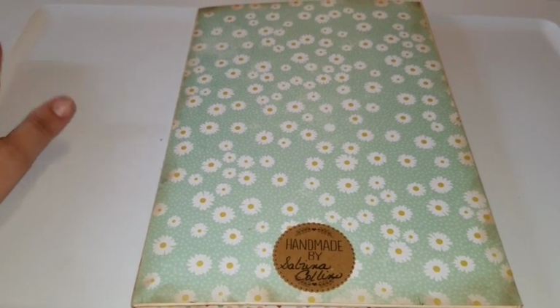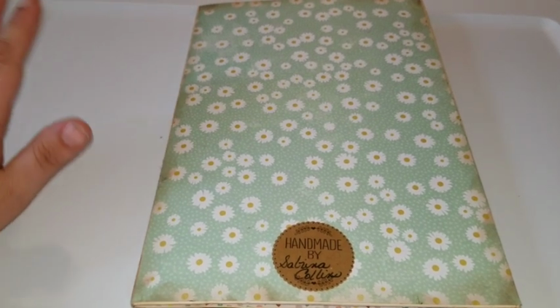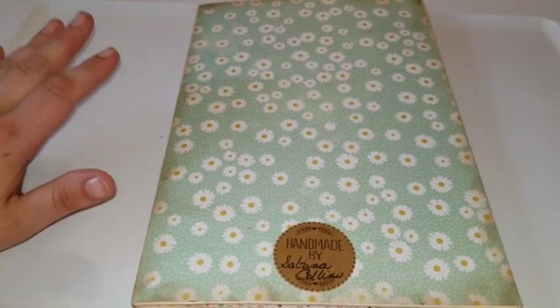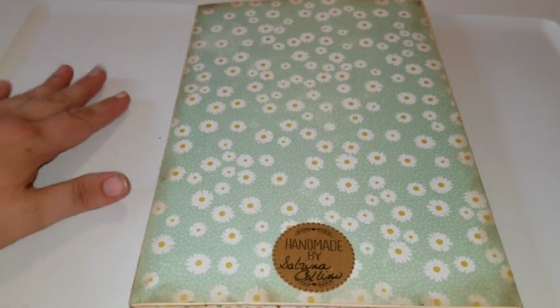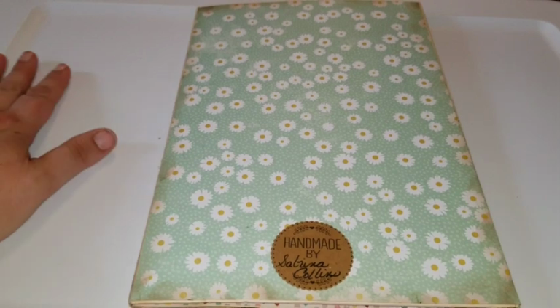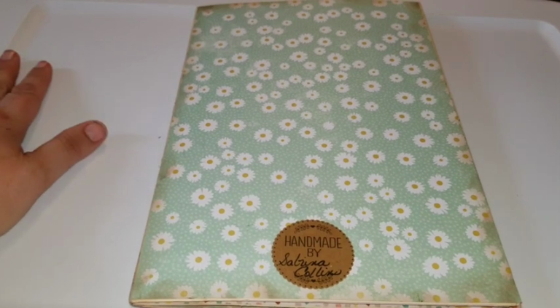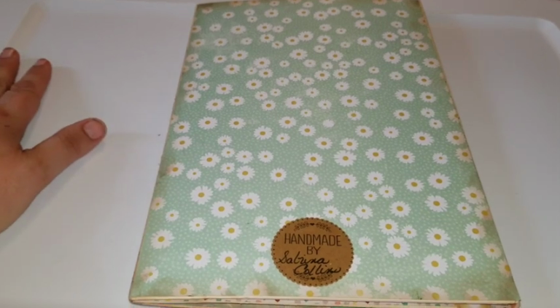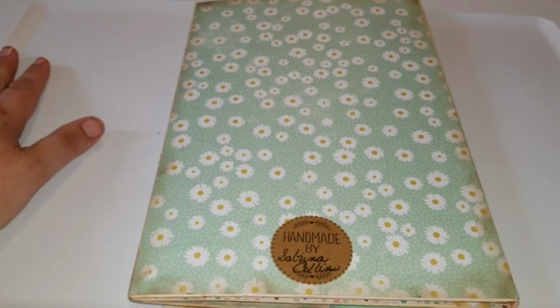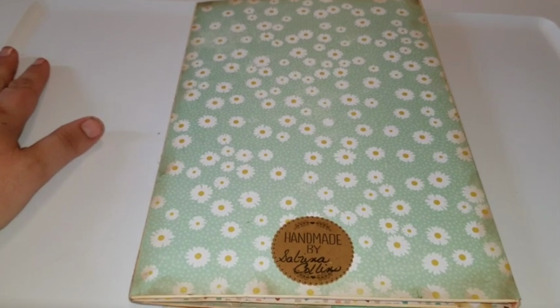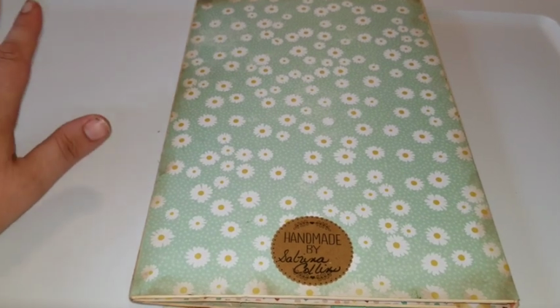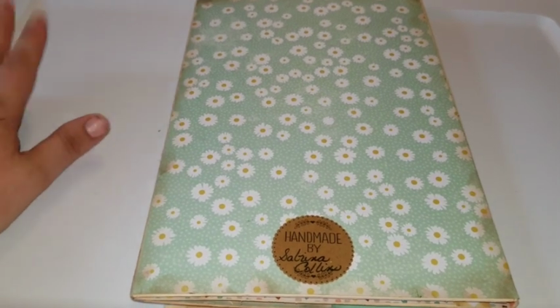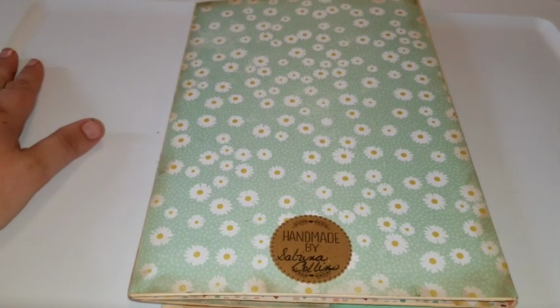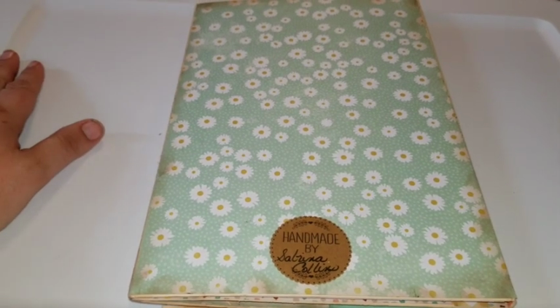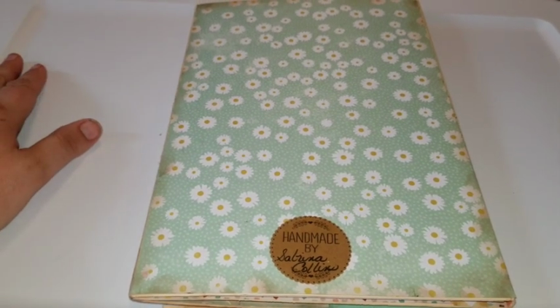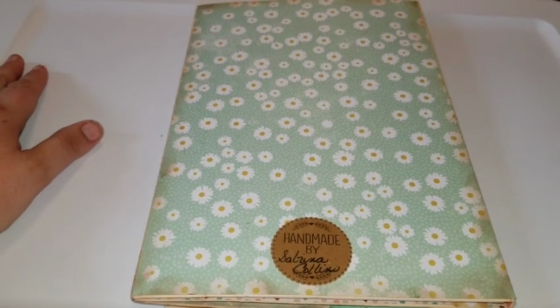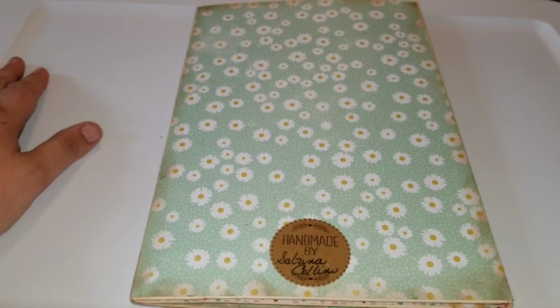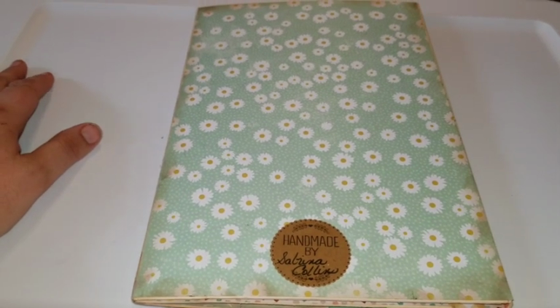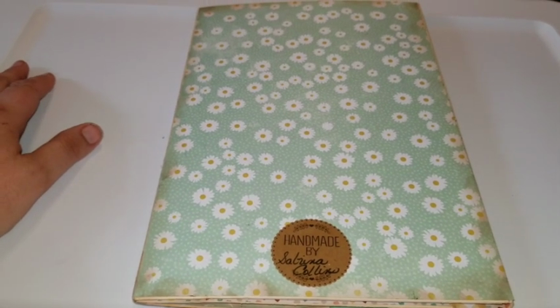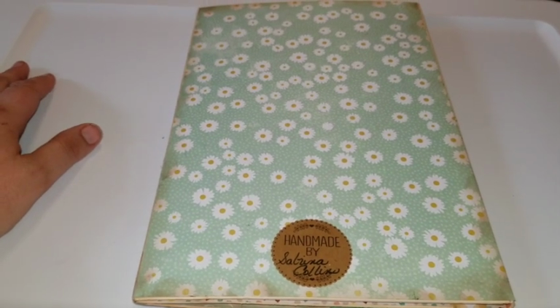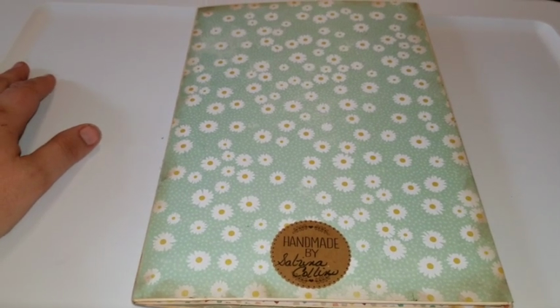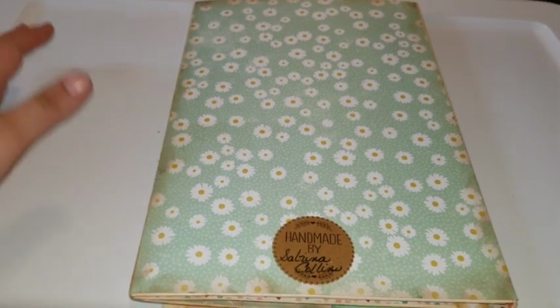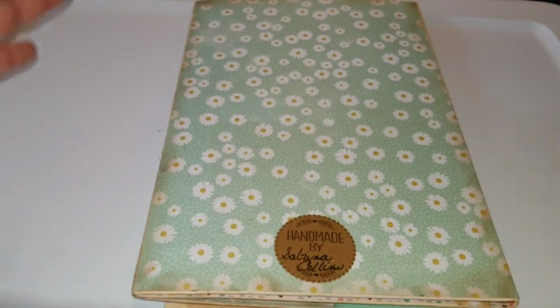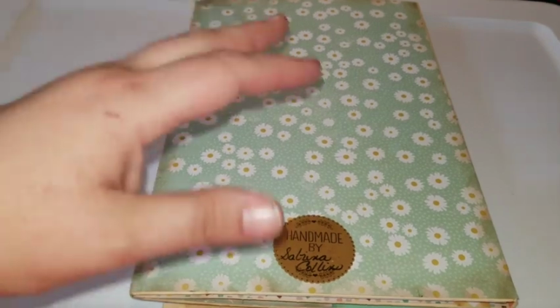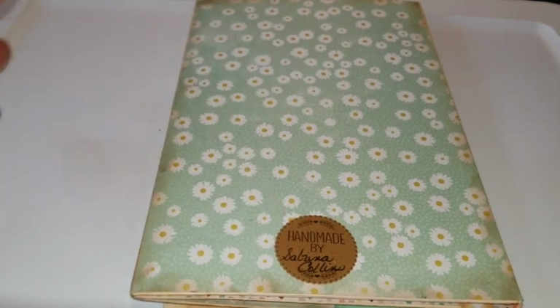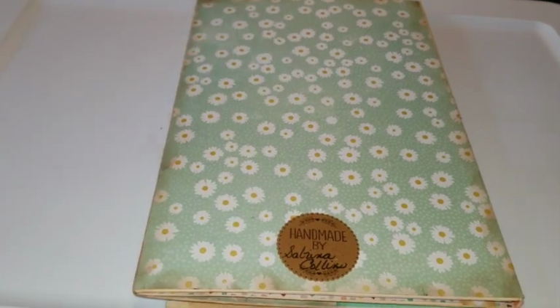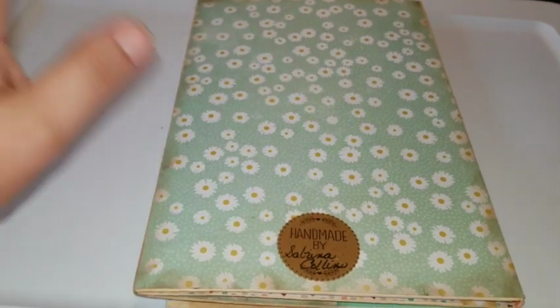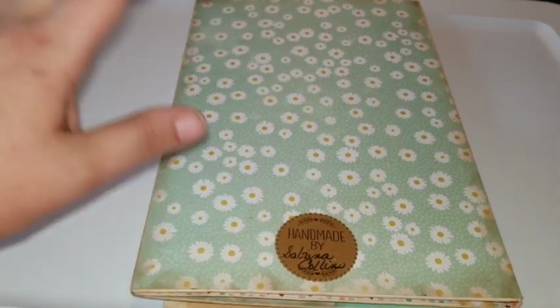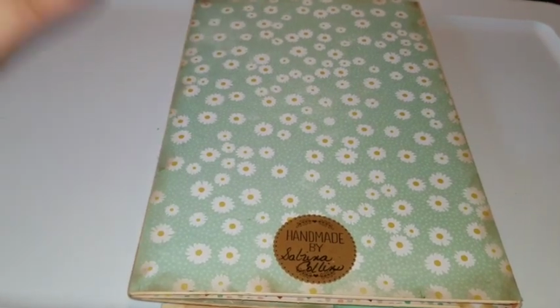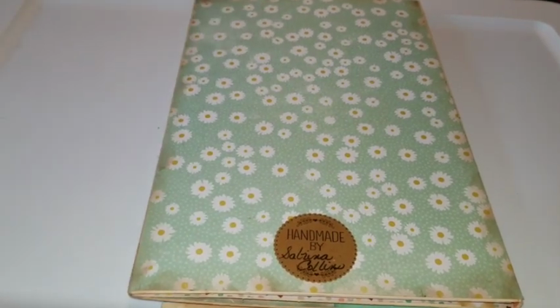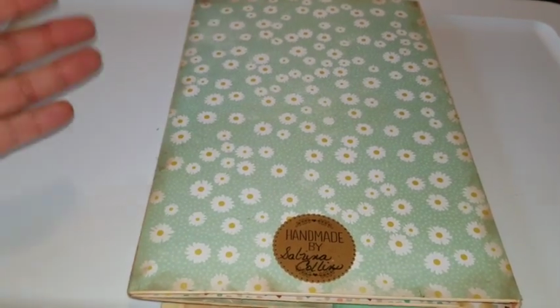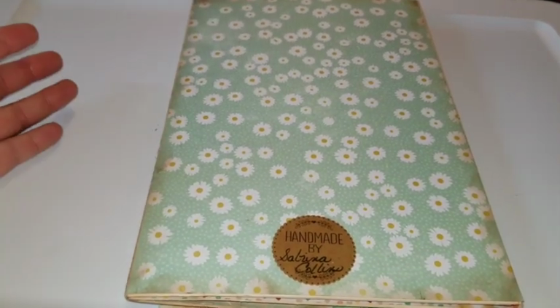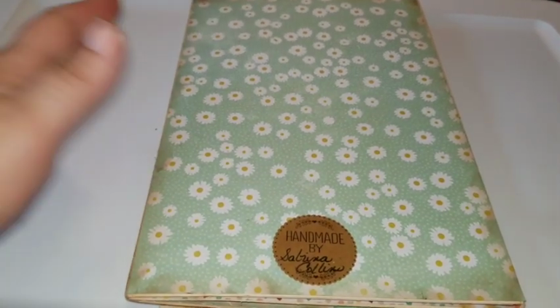So all you have to do is get a file folder and alter it. She doesn't want you to just put stickers on it — she wants you to alter it in some way.